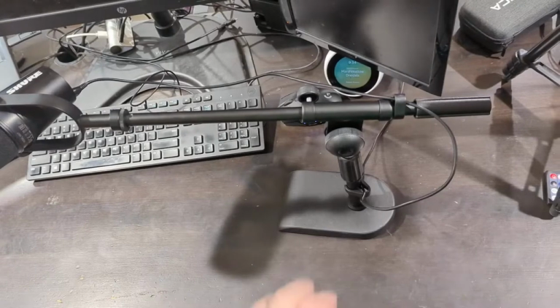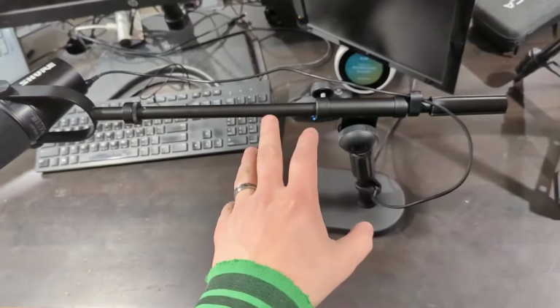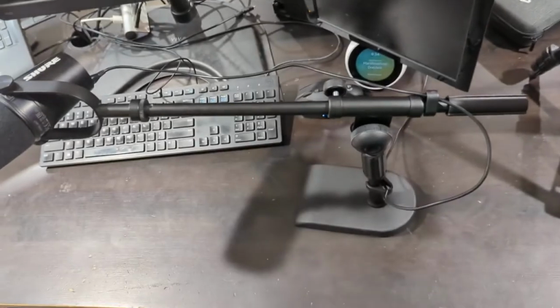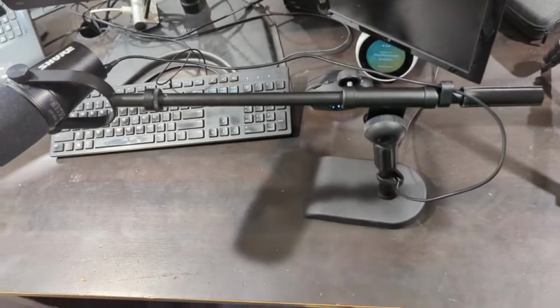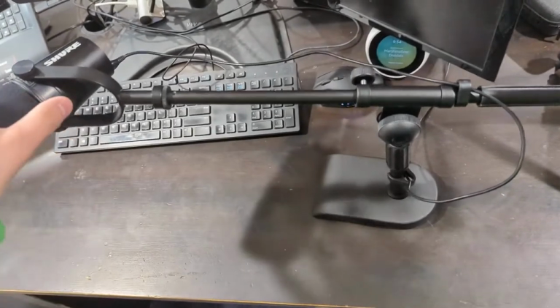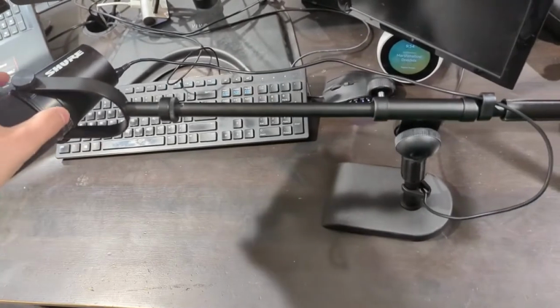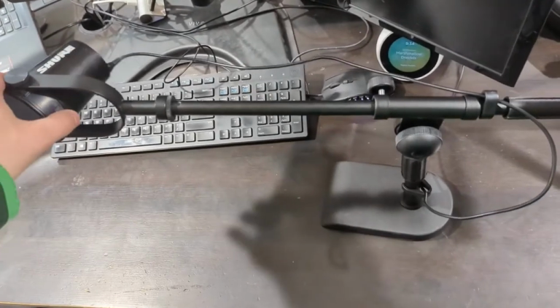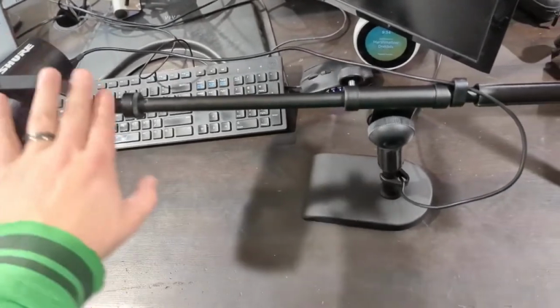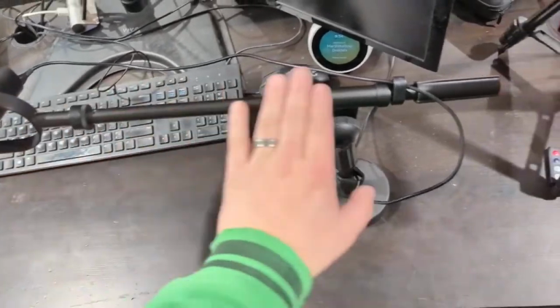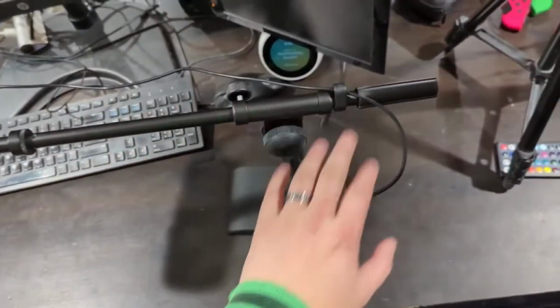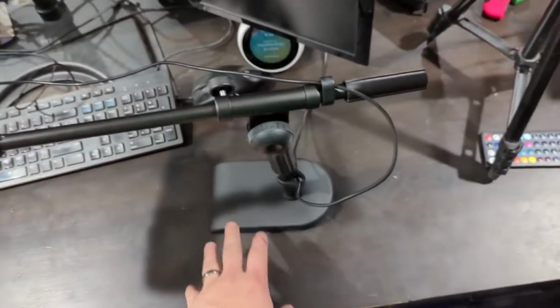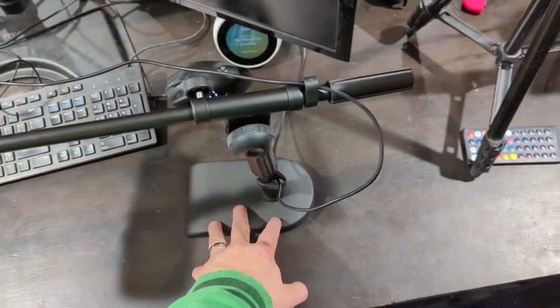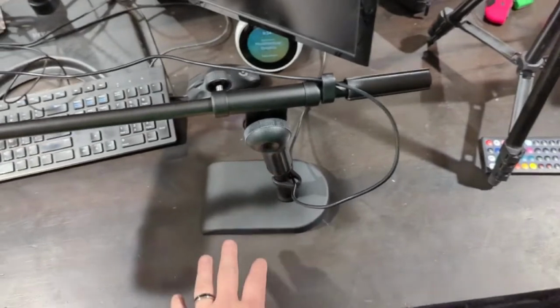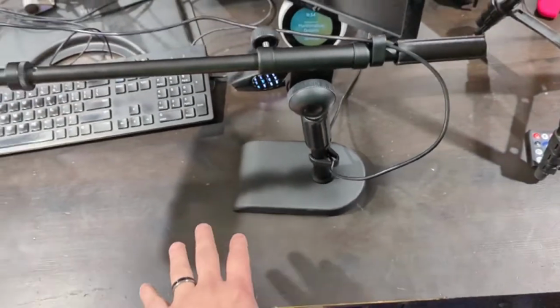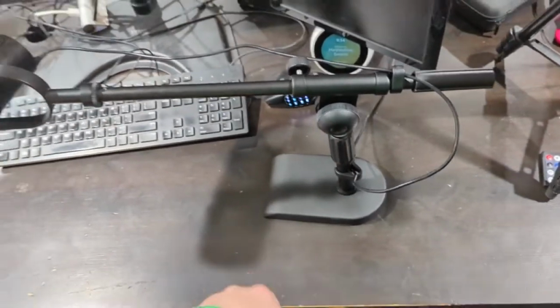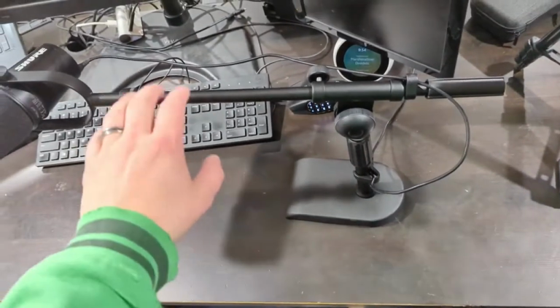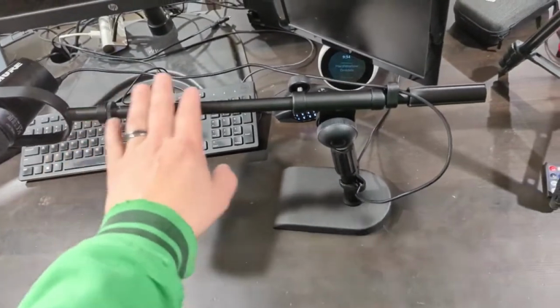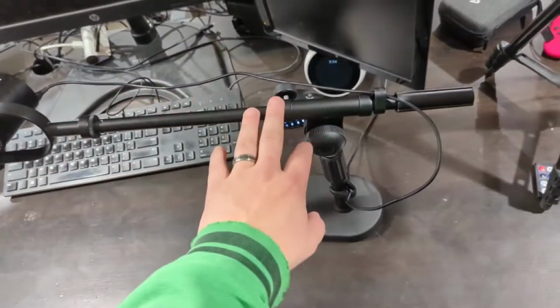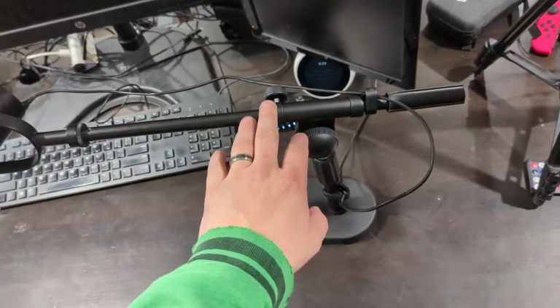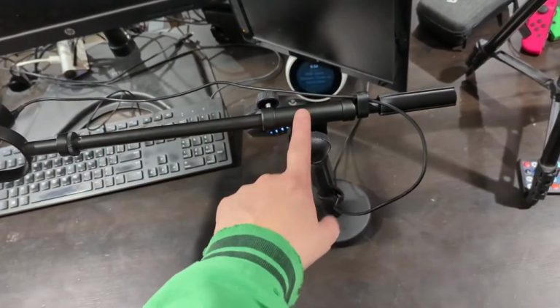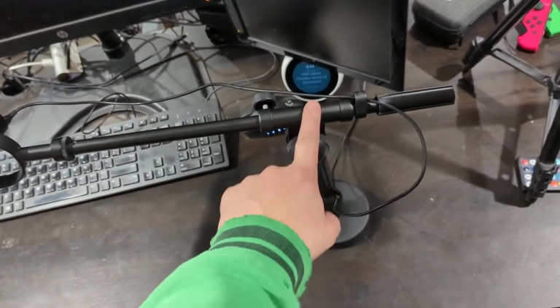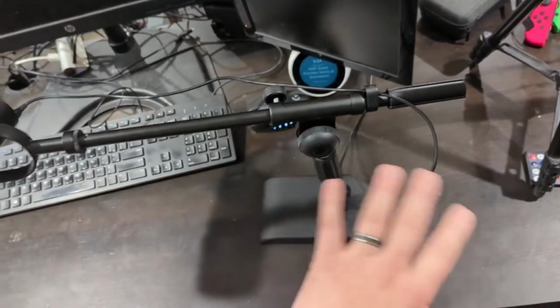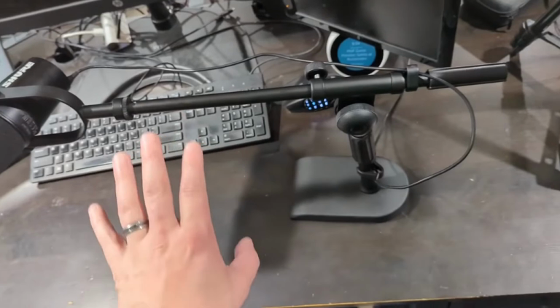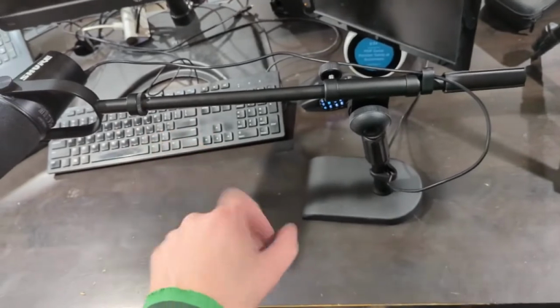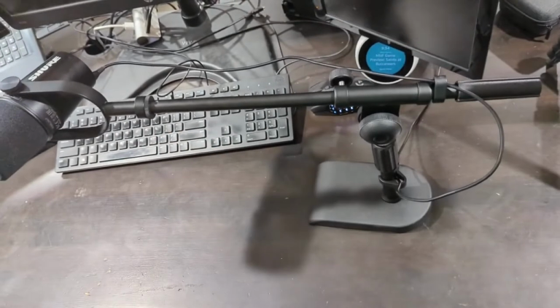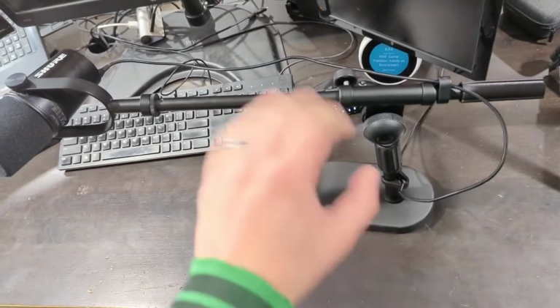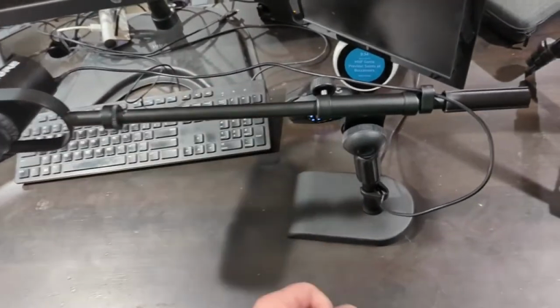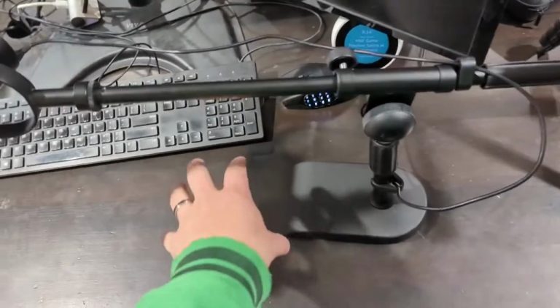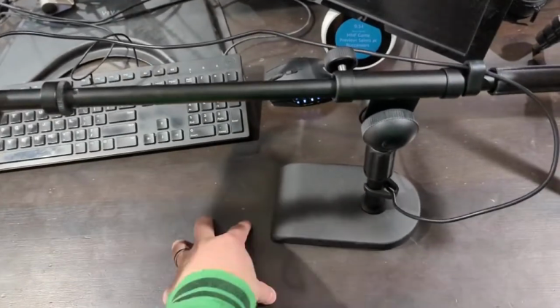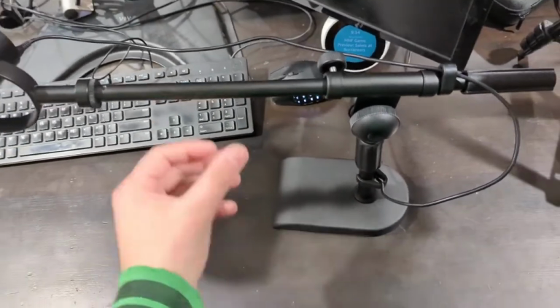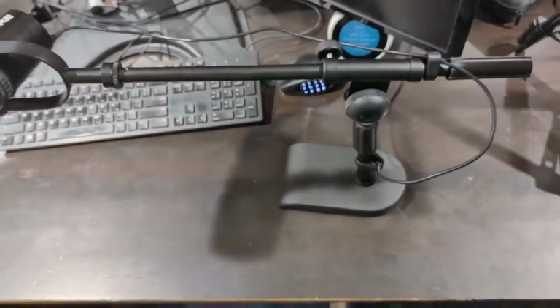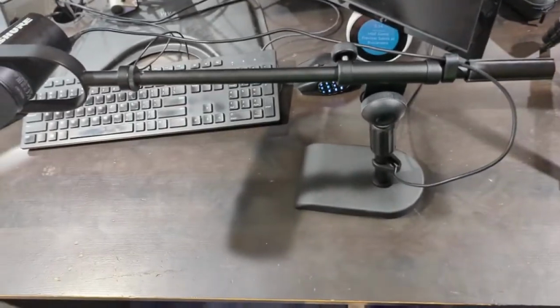Hey, what's up everyone? I wanted to hop on here and do a quick video on the Enogear Boom Desktop Mic Stand and why I think this is a superior style of mic stand to the ones that kind of just have the base and come straight up.